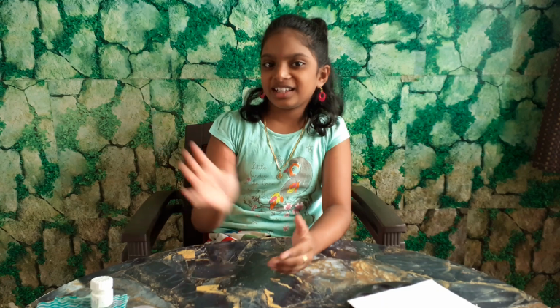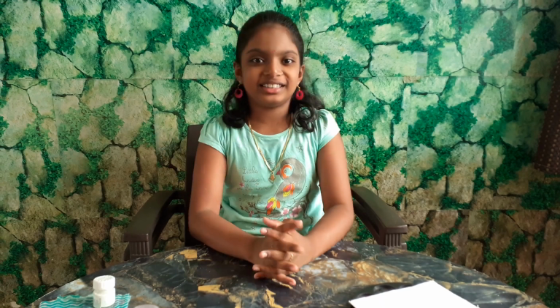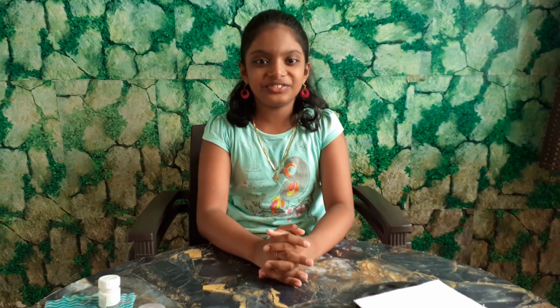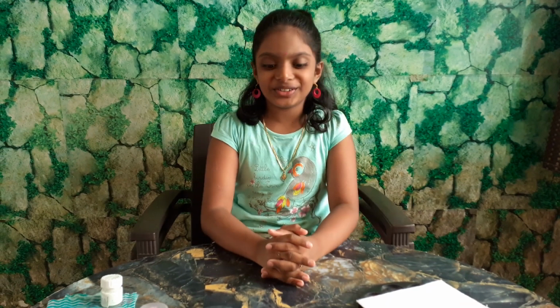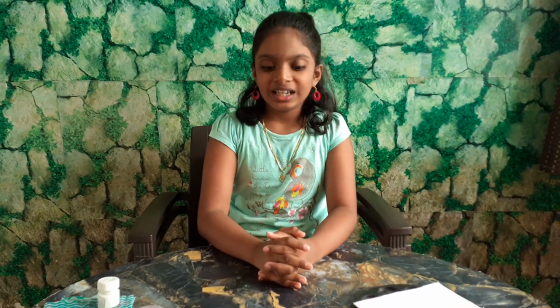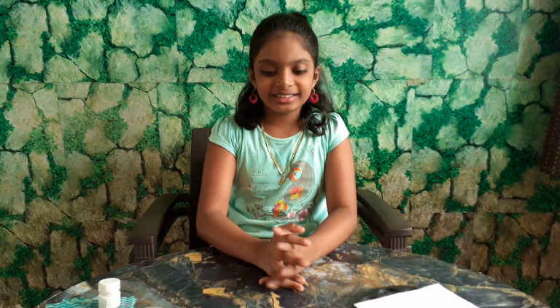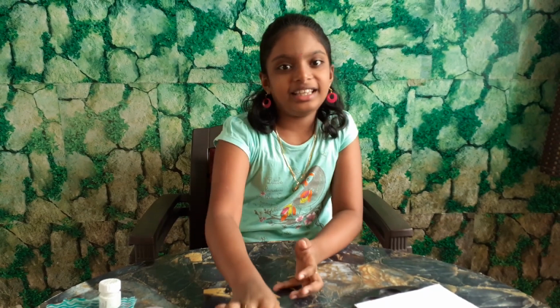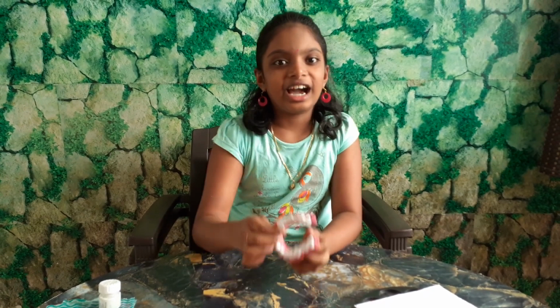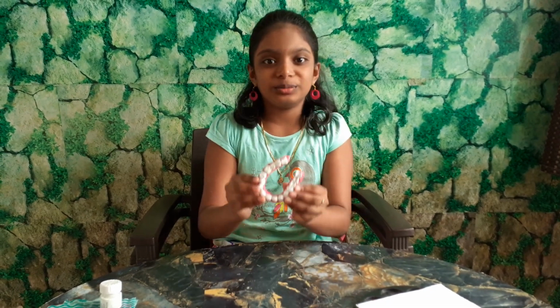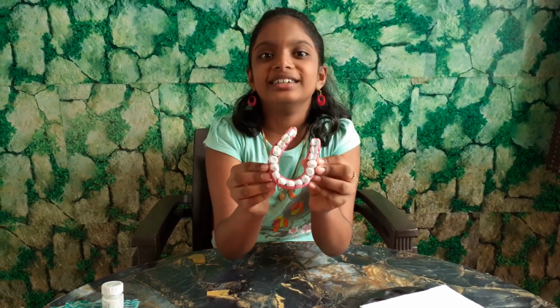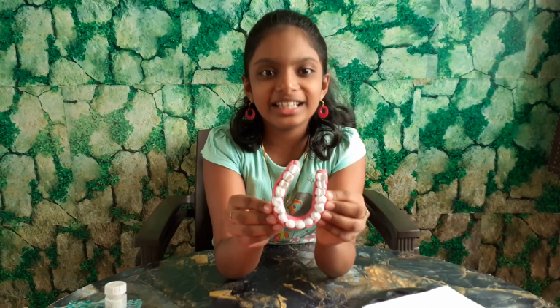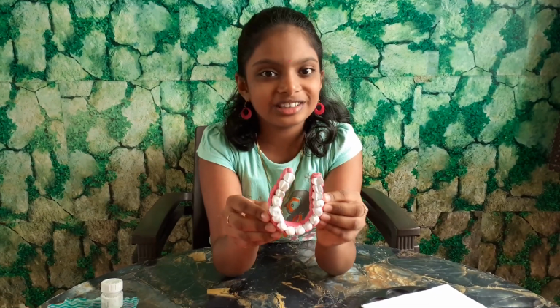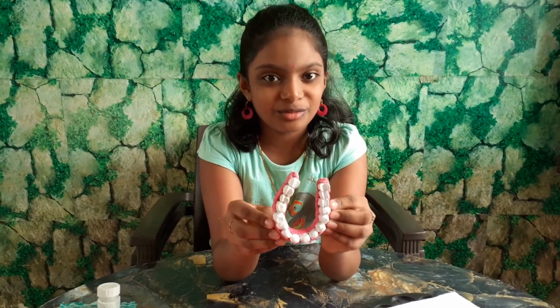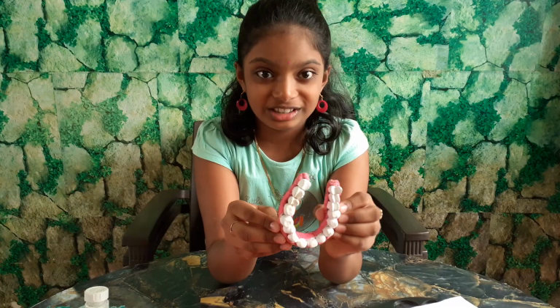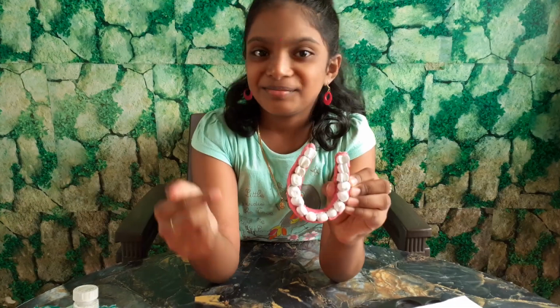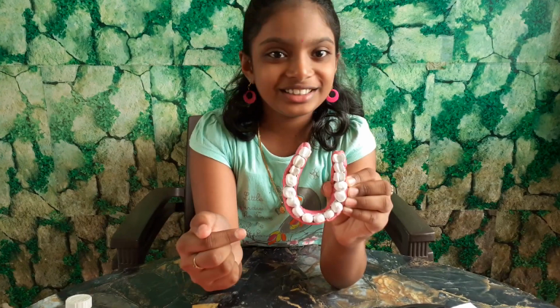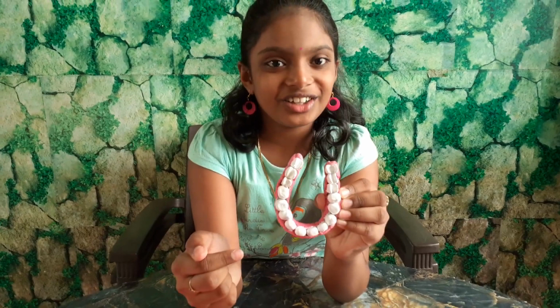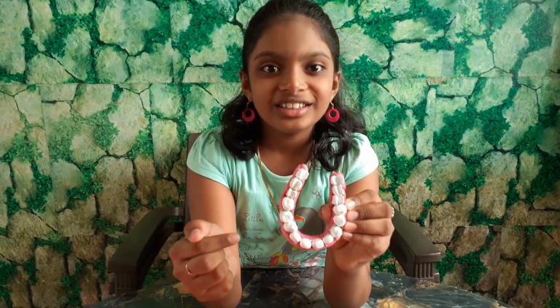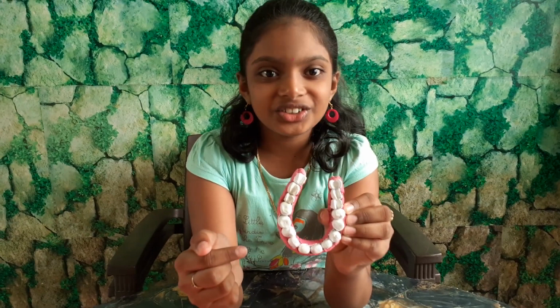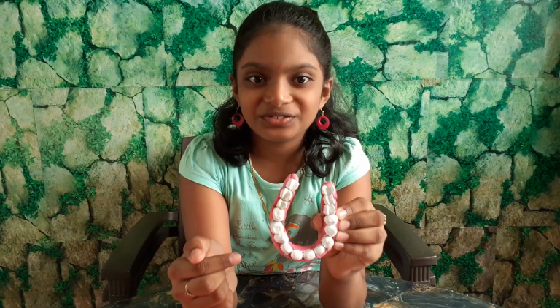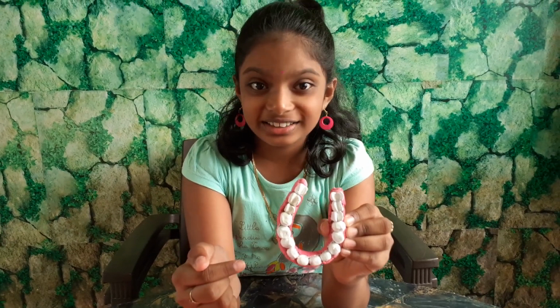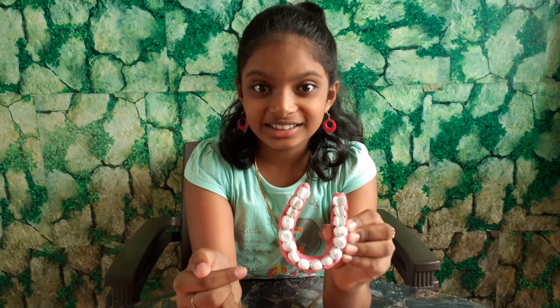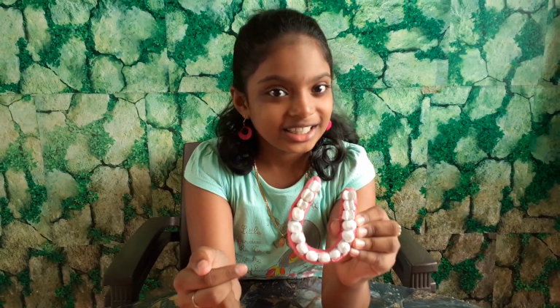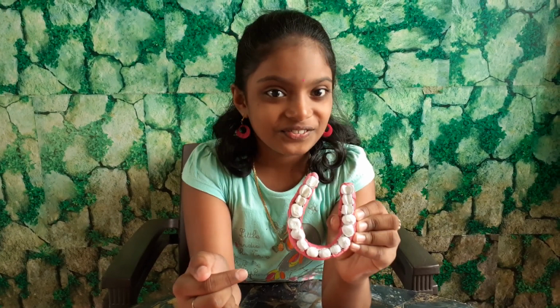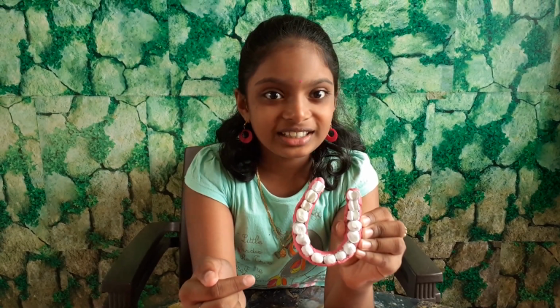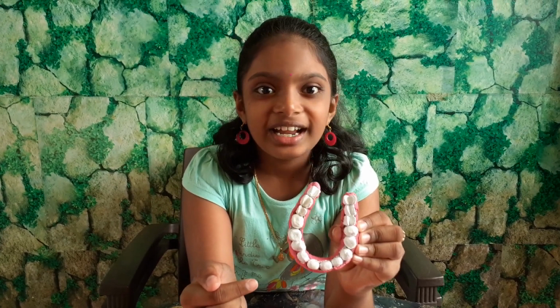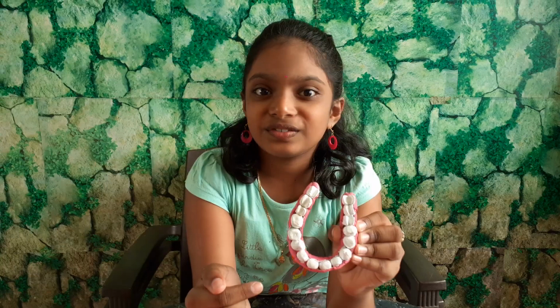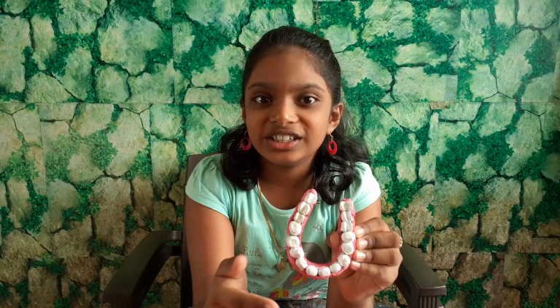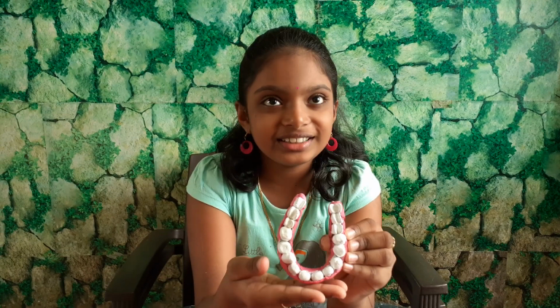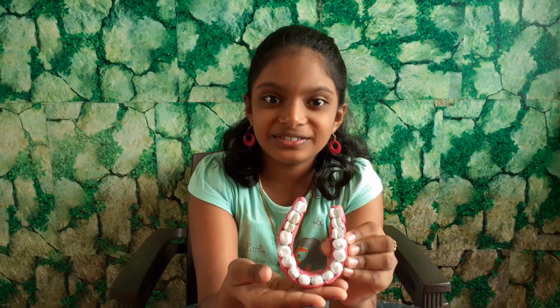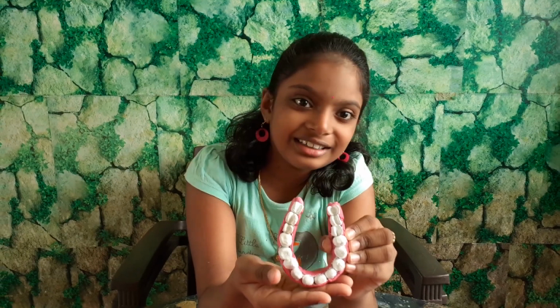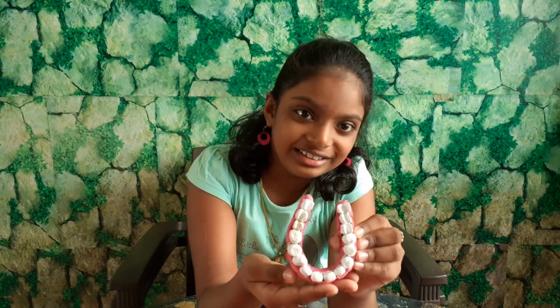Friends, in this video let us see how to make a teeth working model. But this is not the final result. At the final end of the video, let's see the final result.